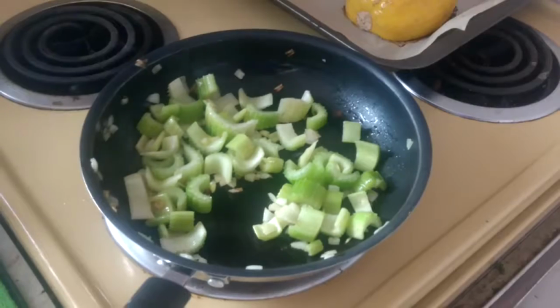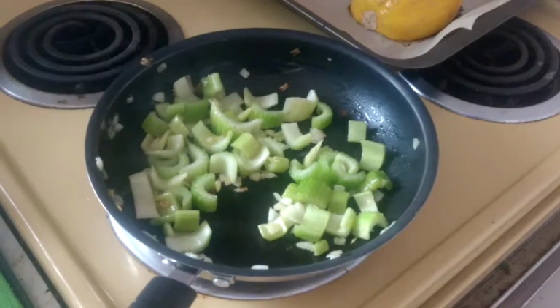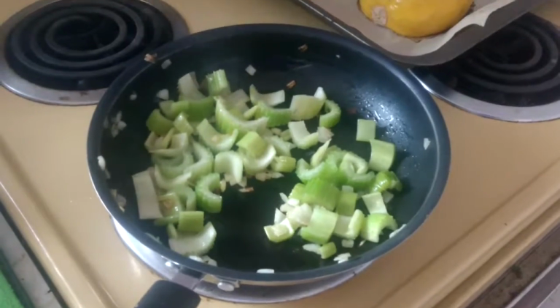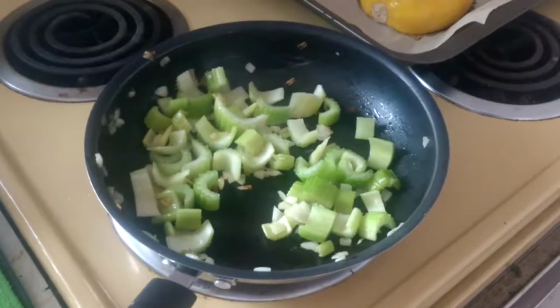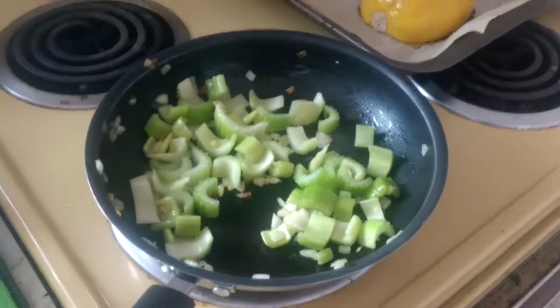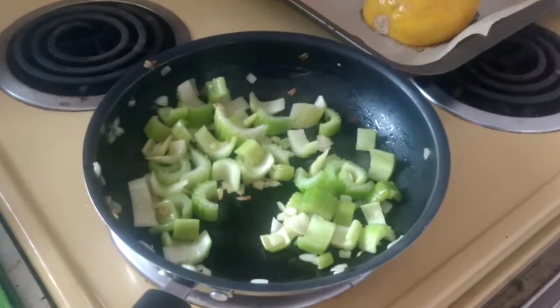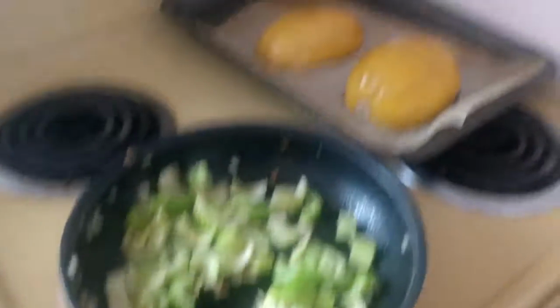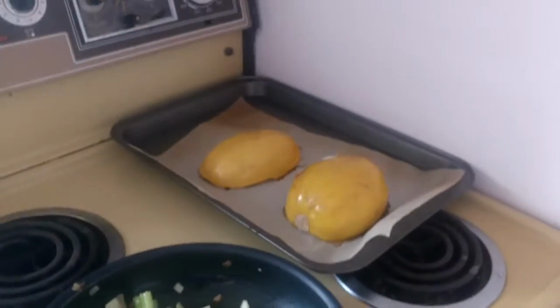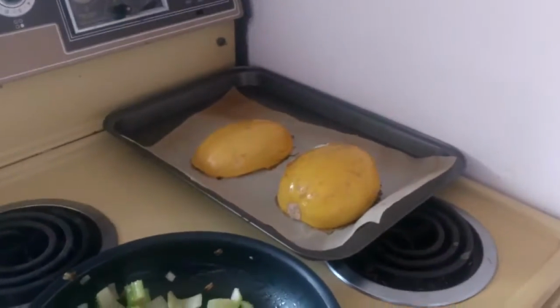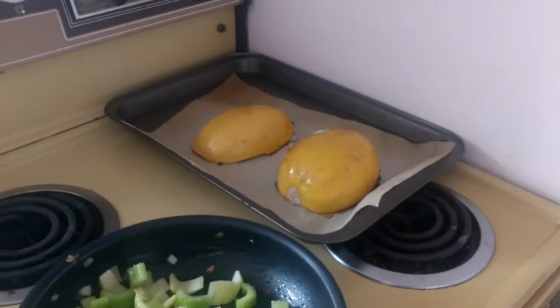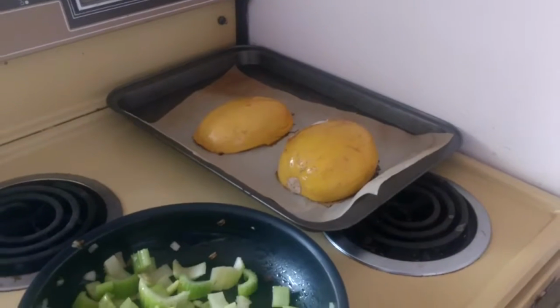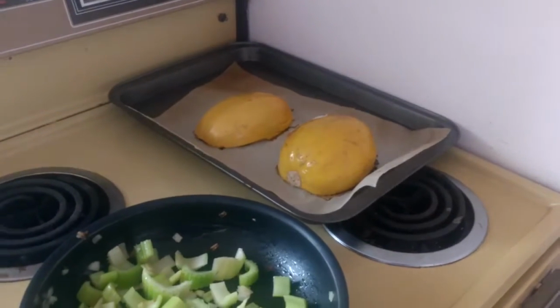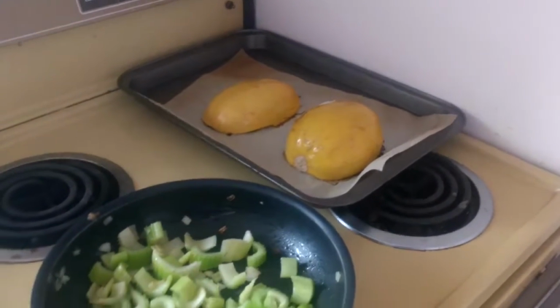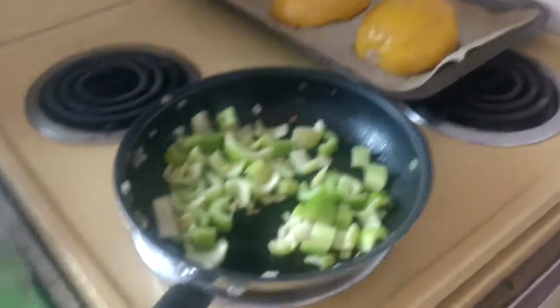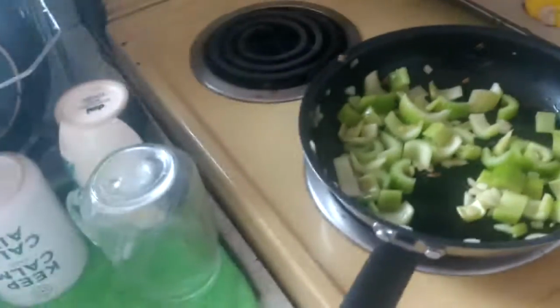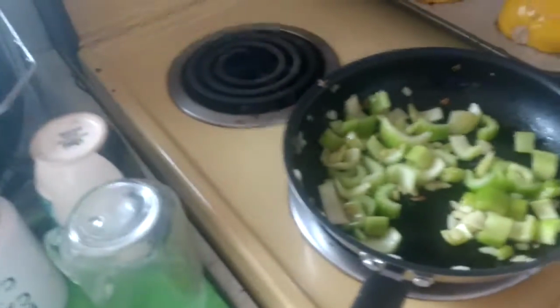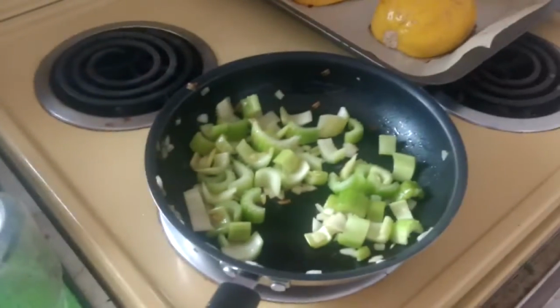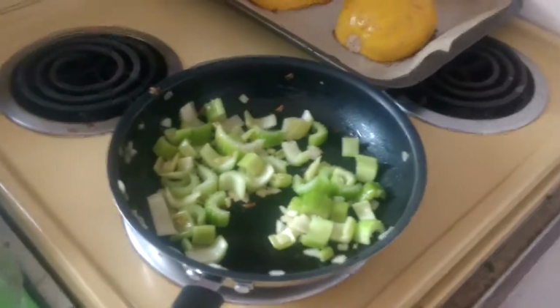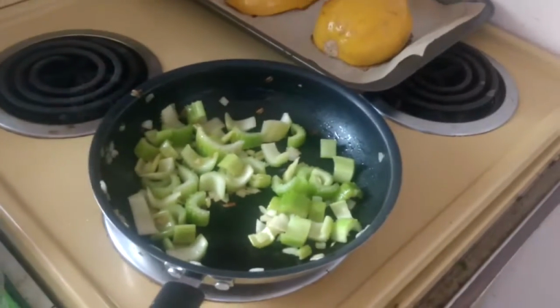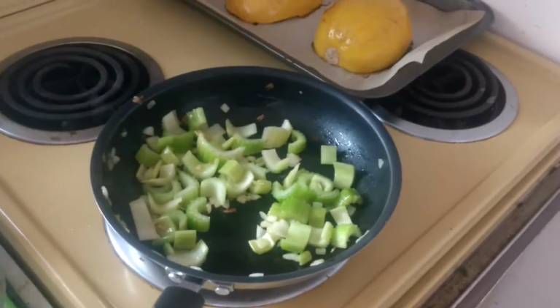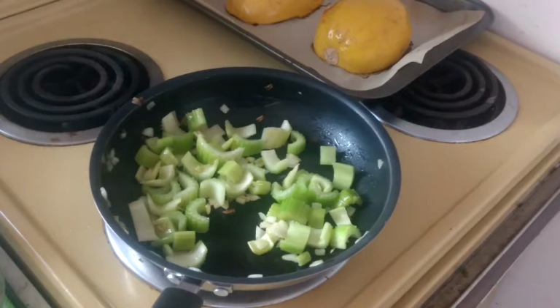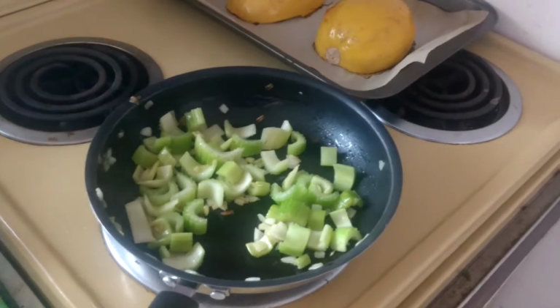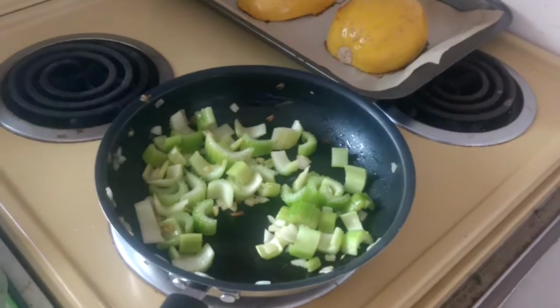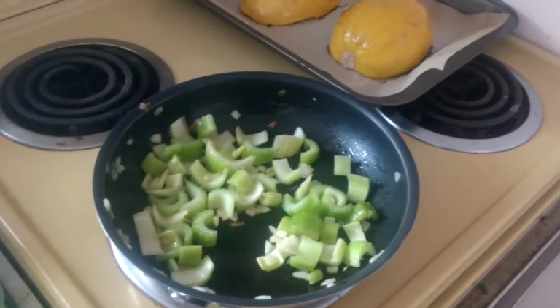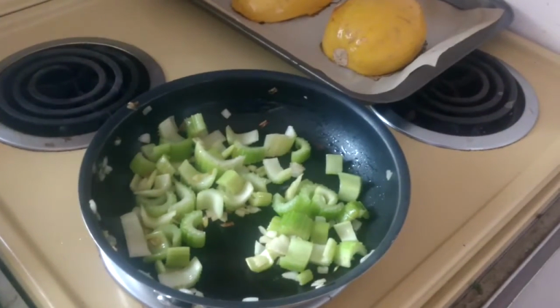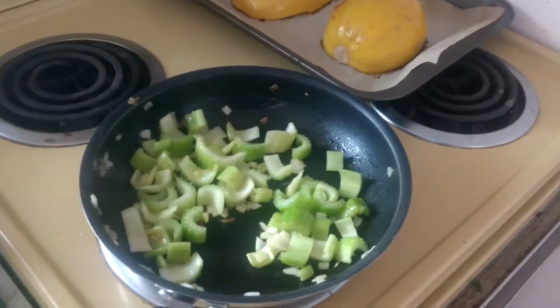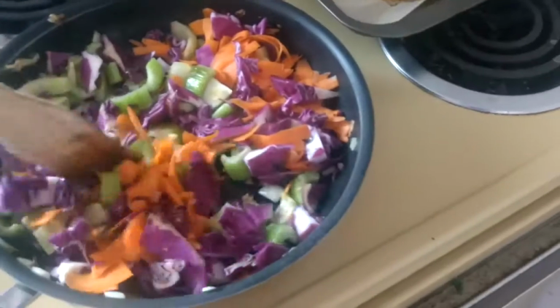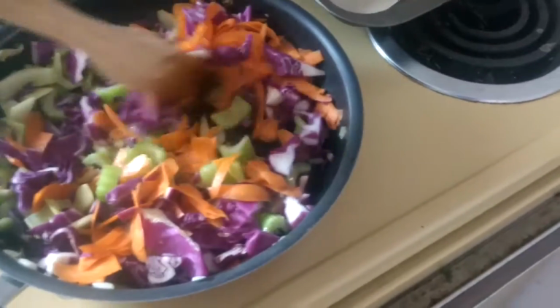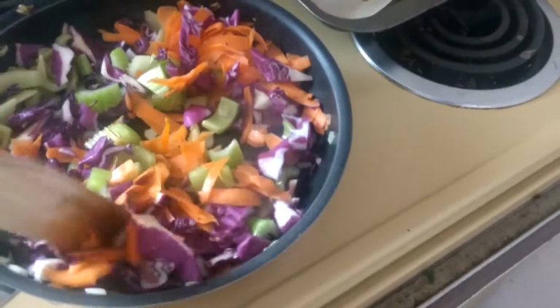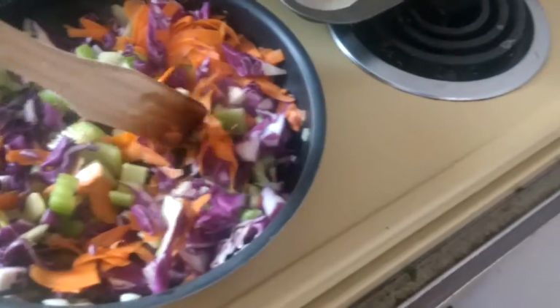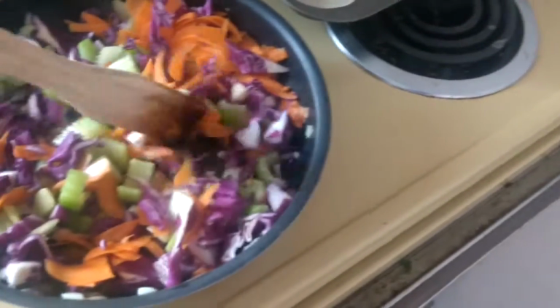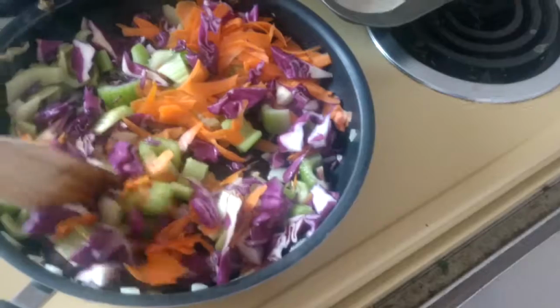The onion and celery has been cooking for four minutes and I just pulled the spaghetti squash out of the oven. We're going to add our cabbage and currants. Keep stirring for another minute while it cooks.